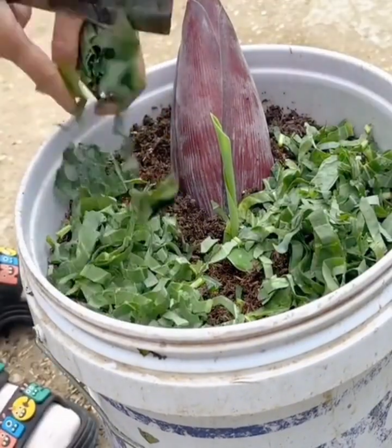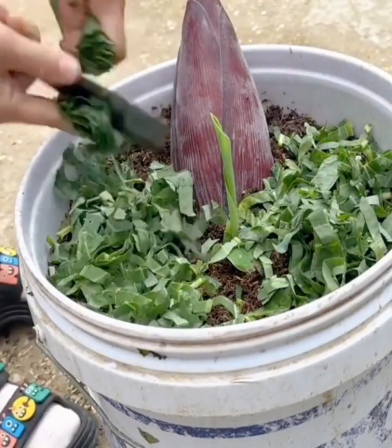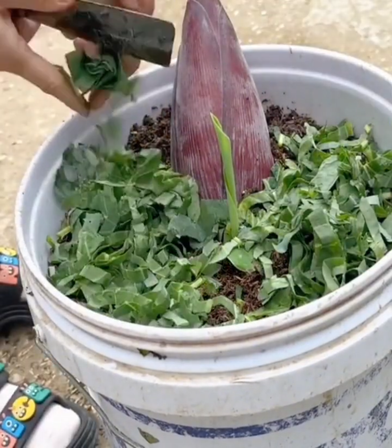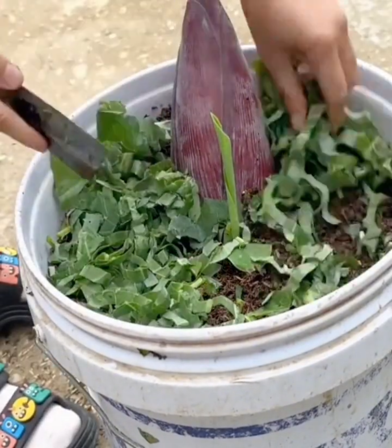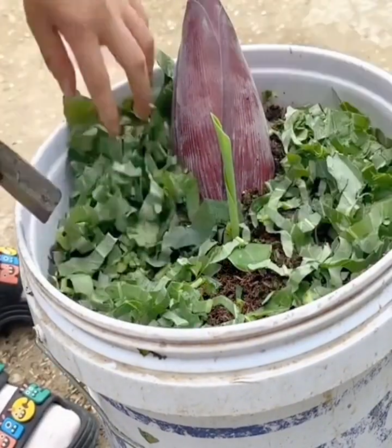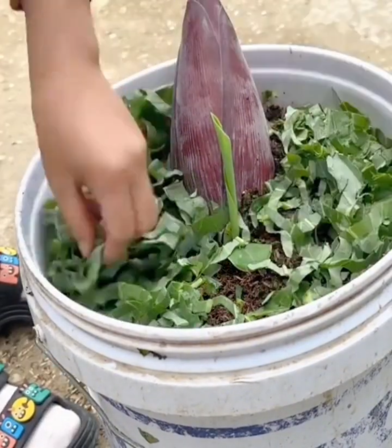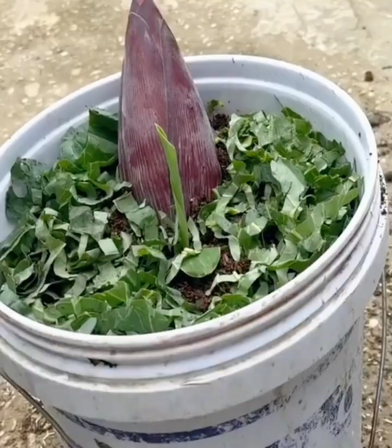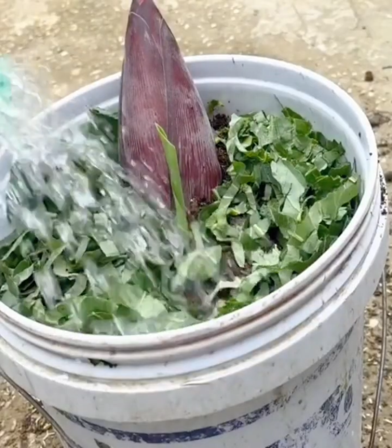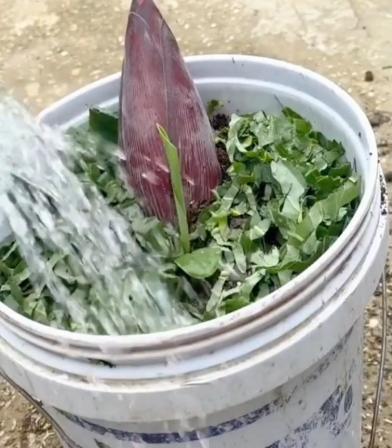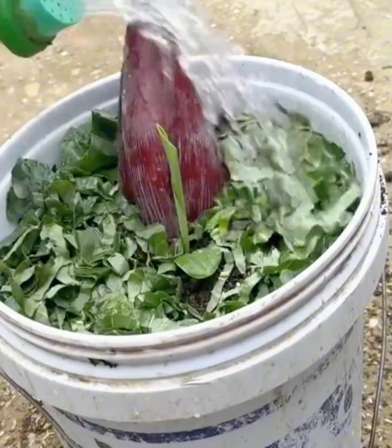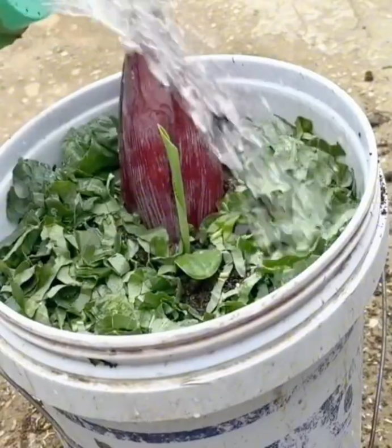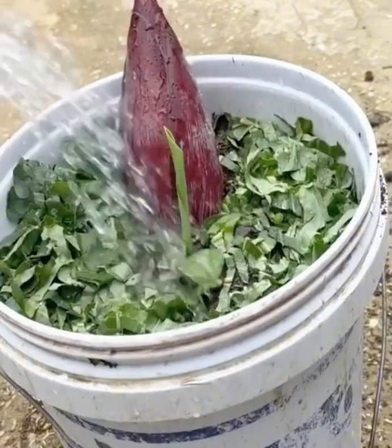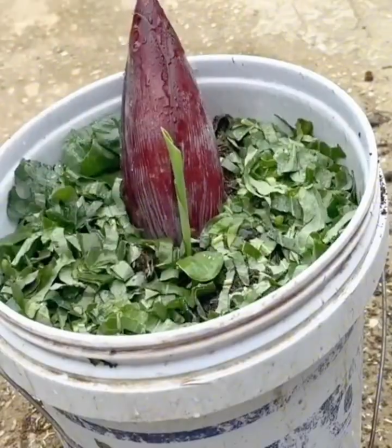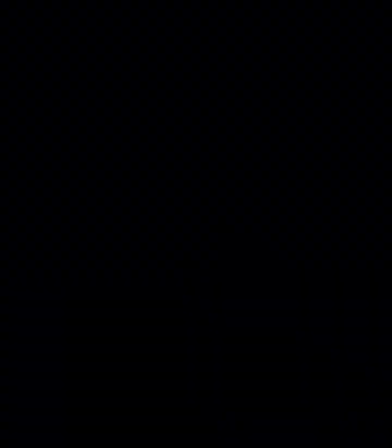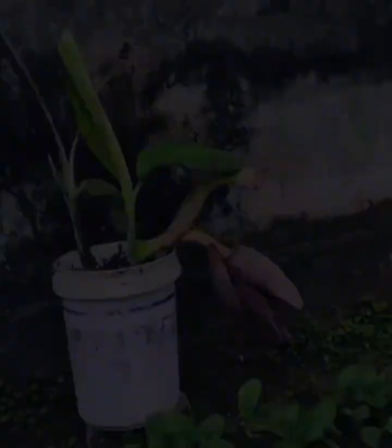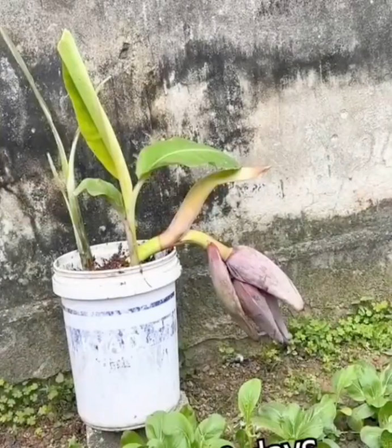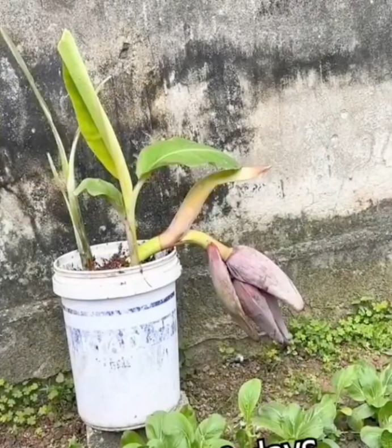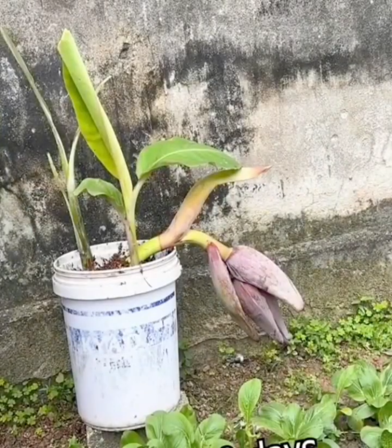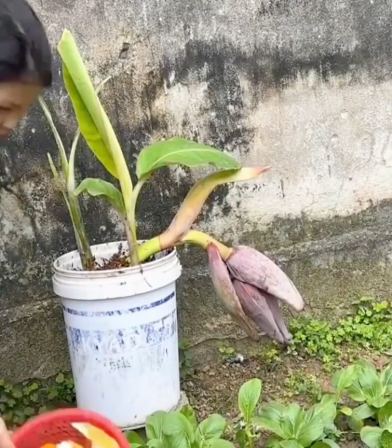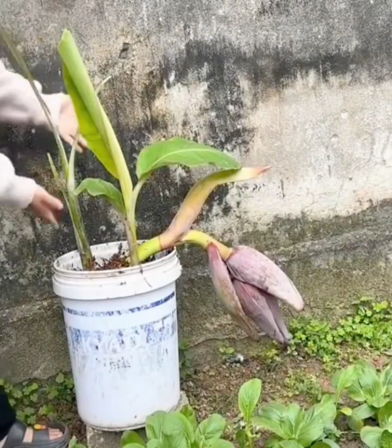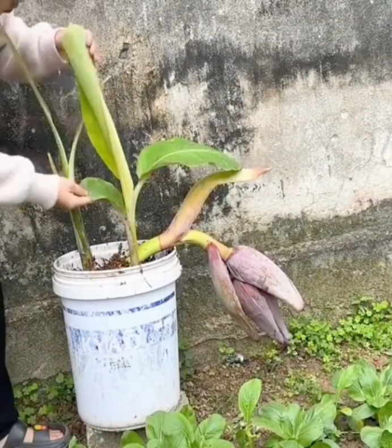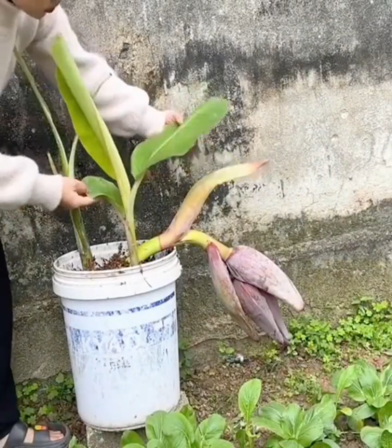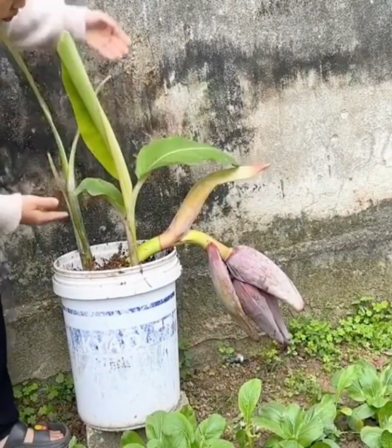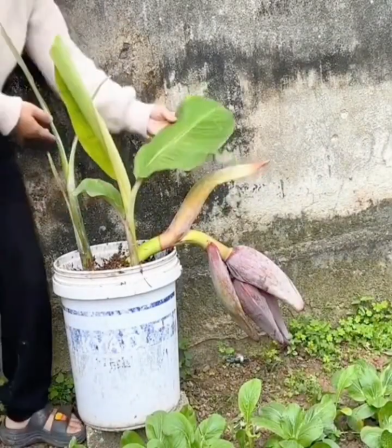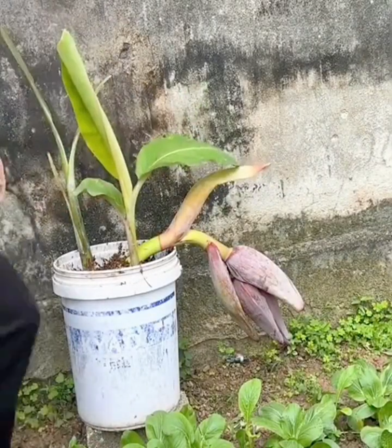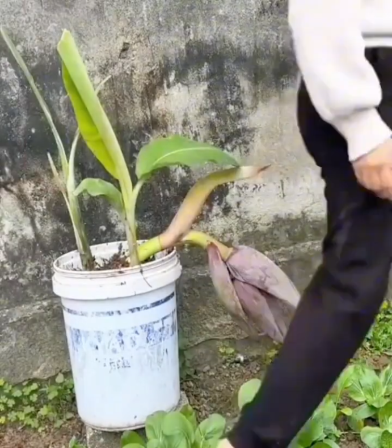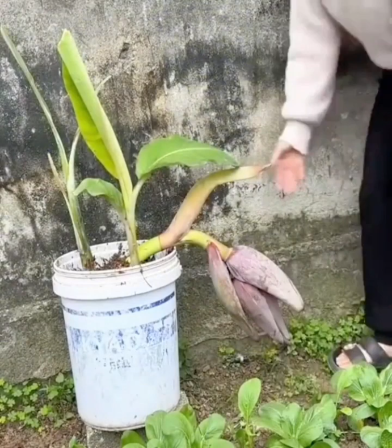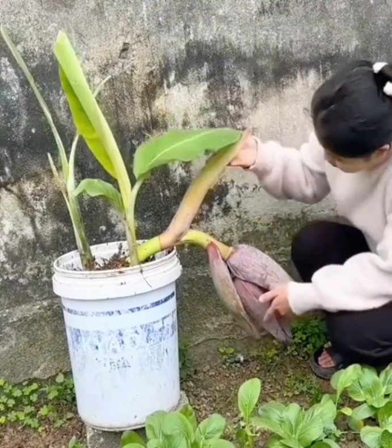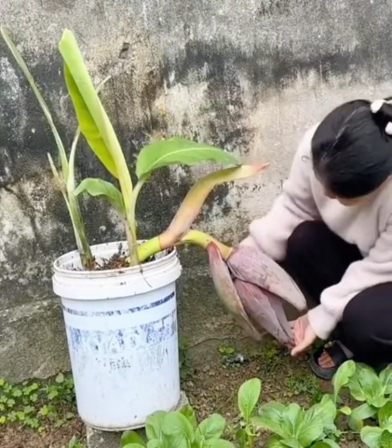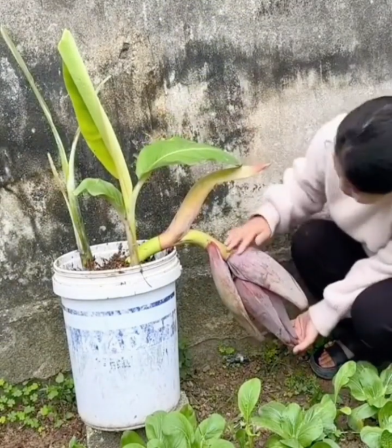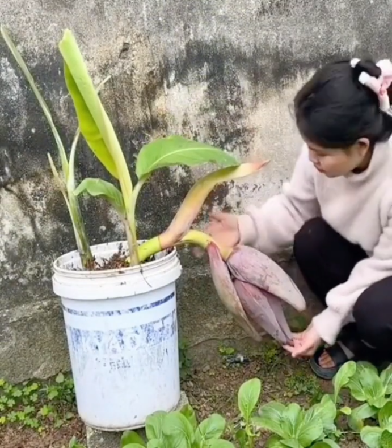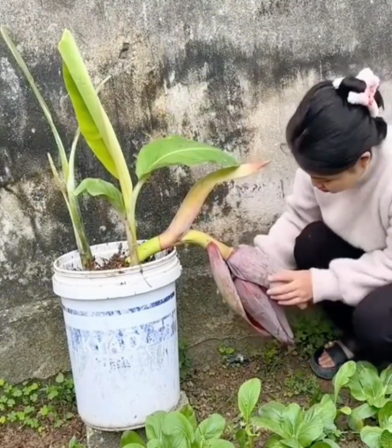After 60 days you will be surprised — the banana starts bearing fruit. Just continue to put organic fertilizer for good results with the banana fruit.